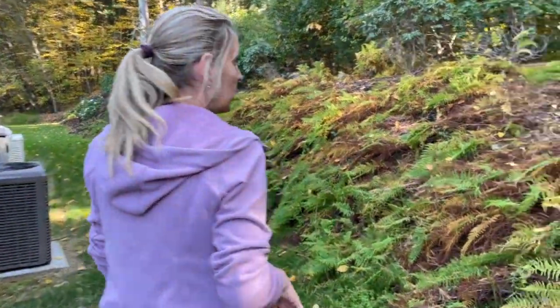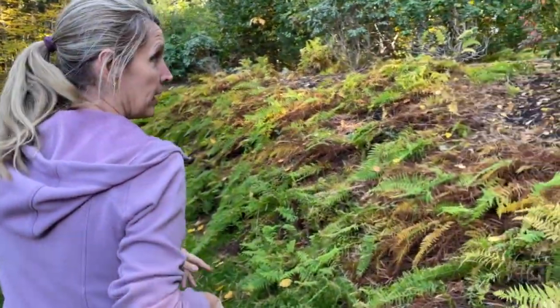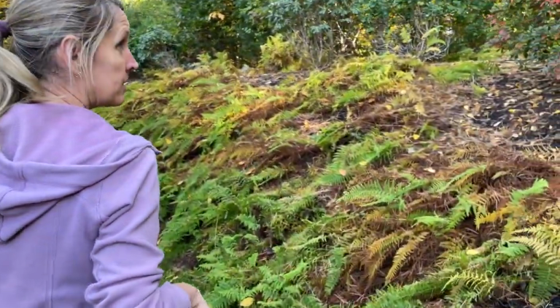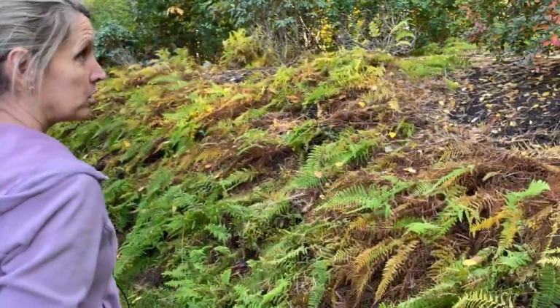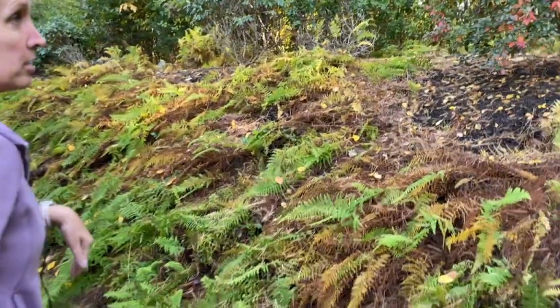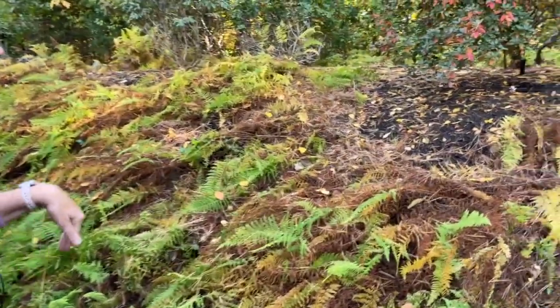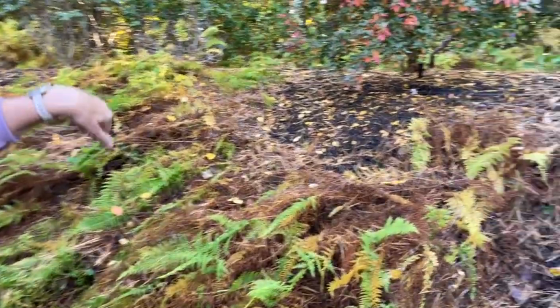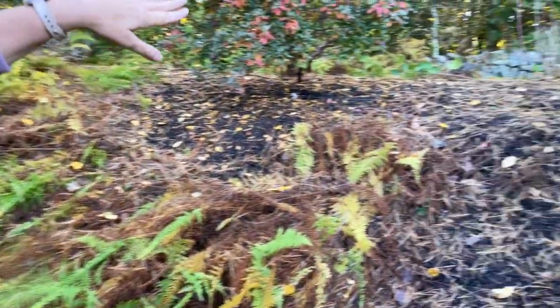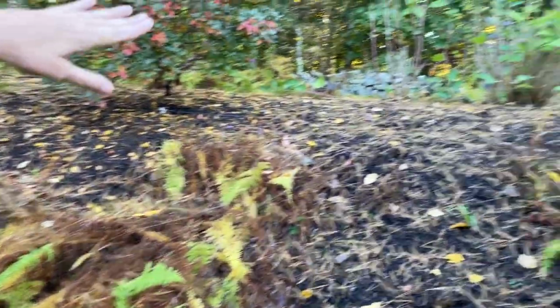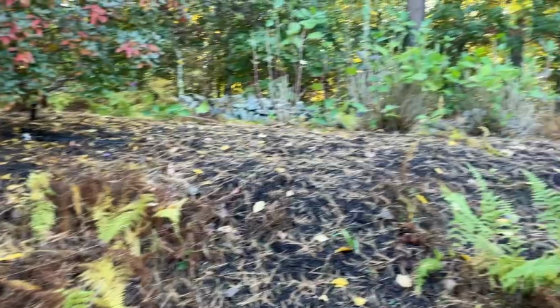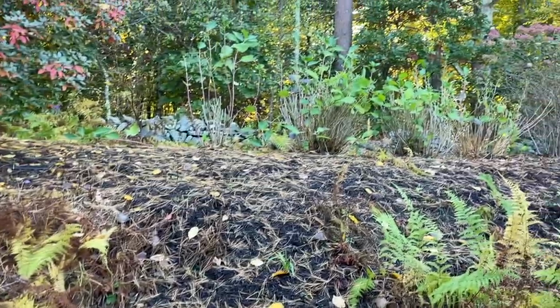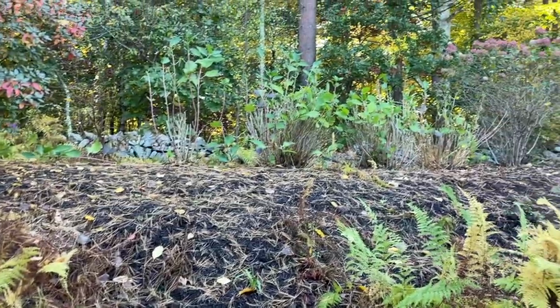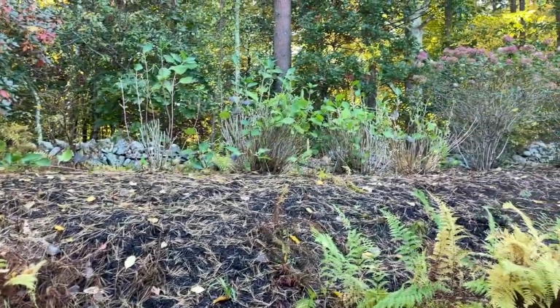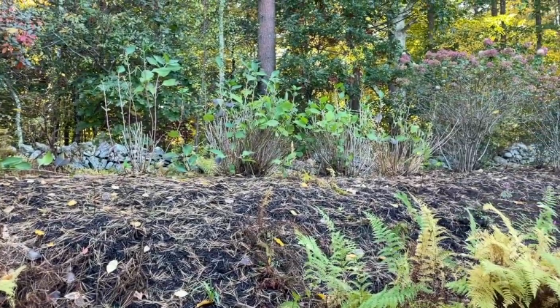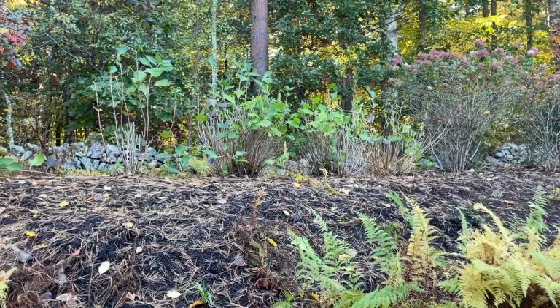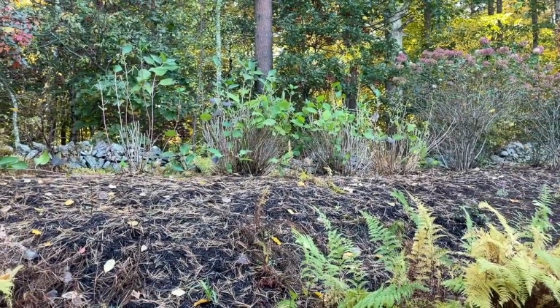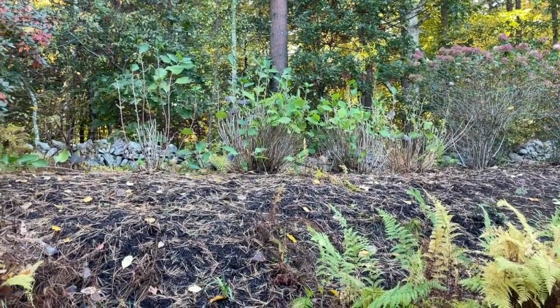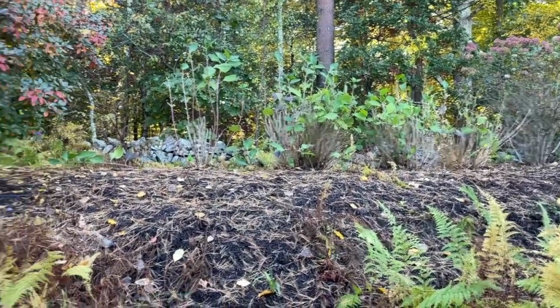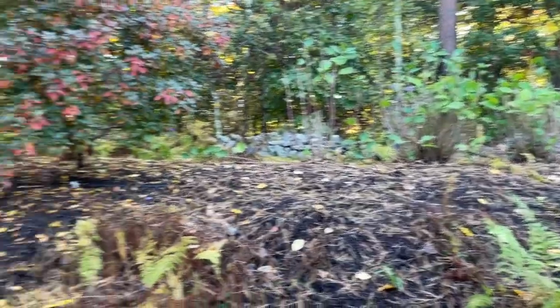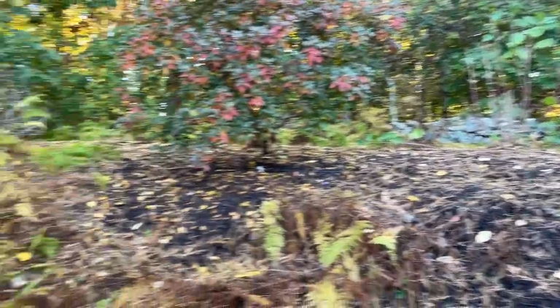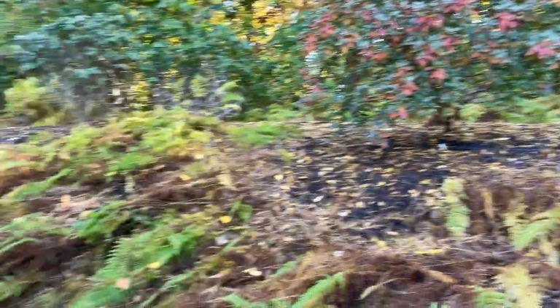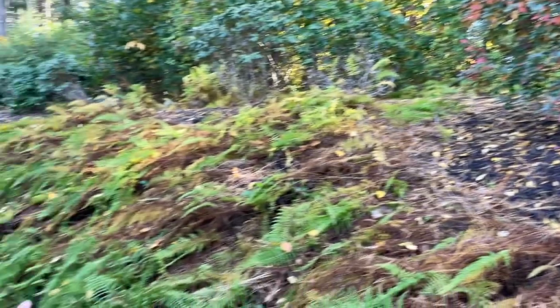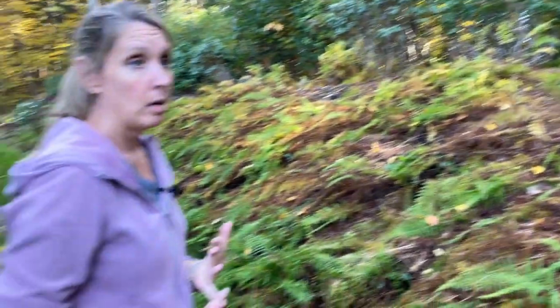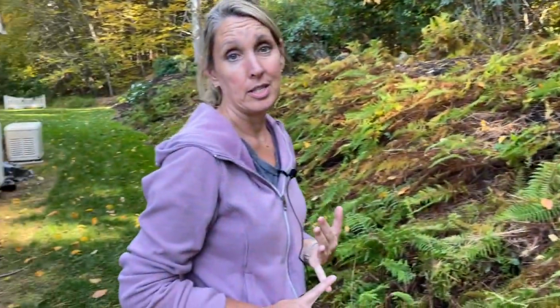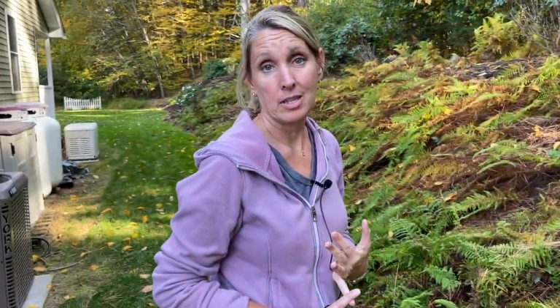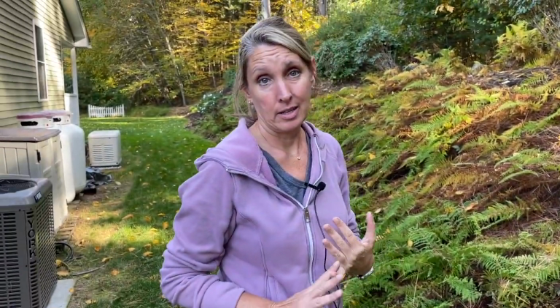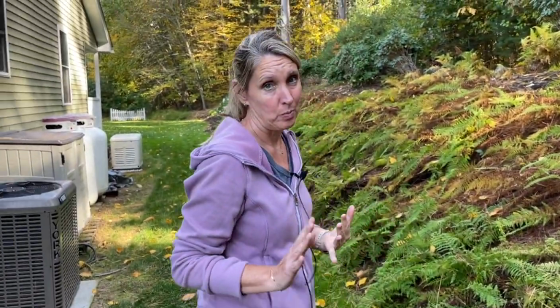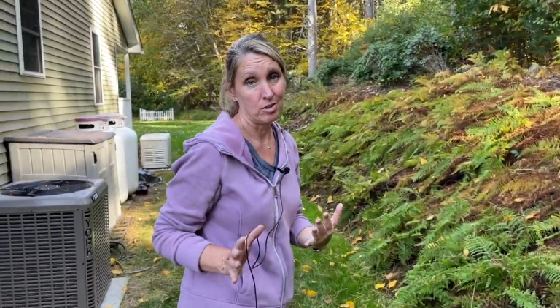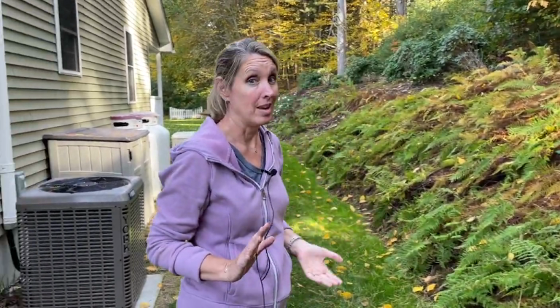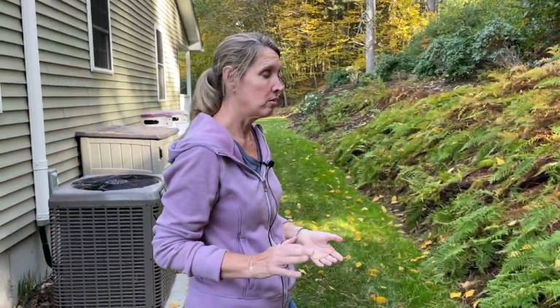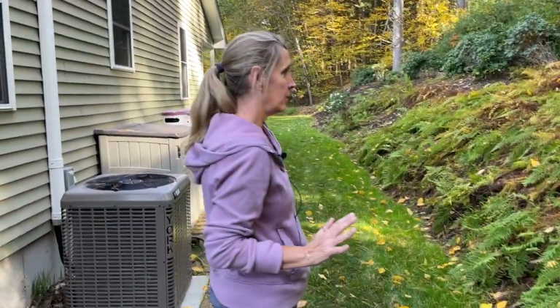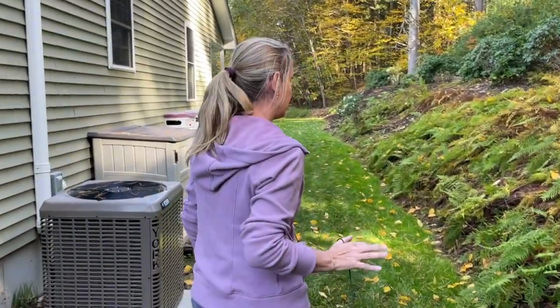You can see there's some deer damage up at the top. A lot of our plants are on the deer-resistant list, but as you know, when they get hungry they'll eat anything.